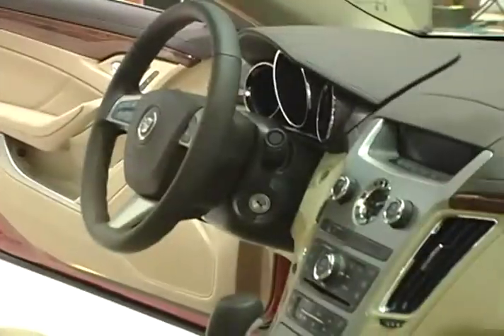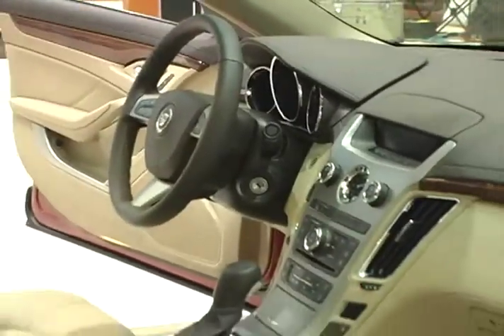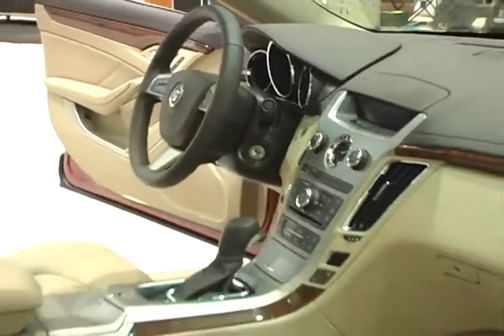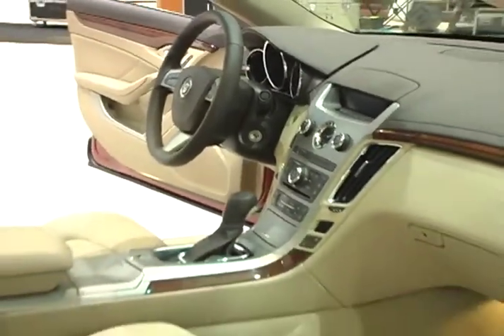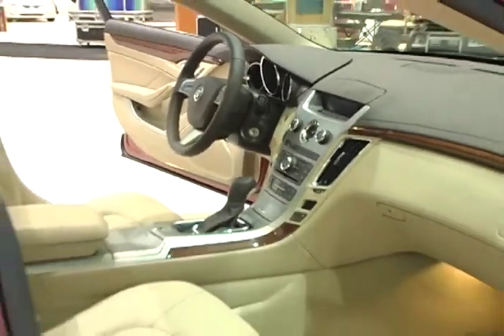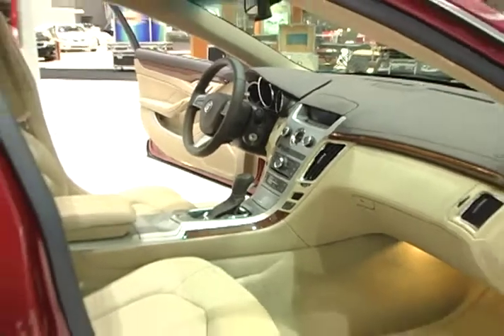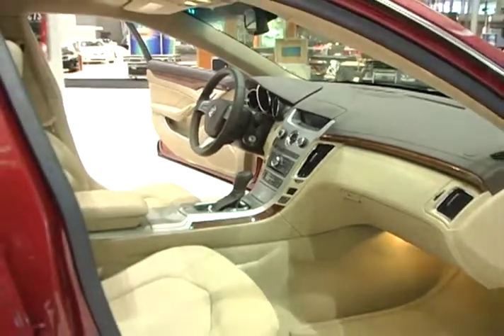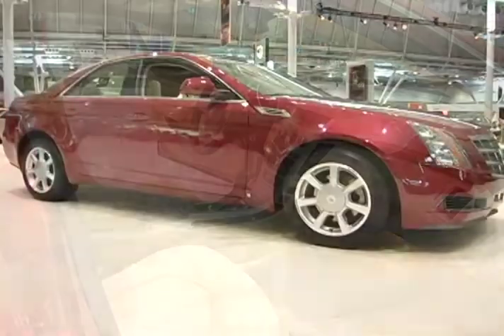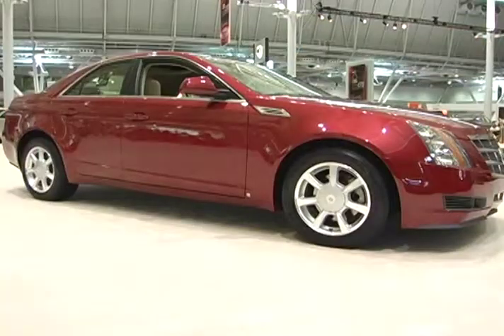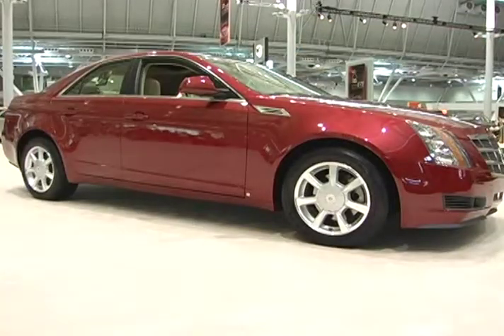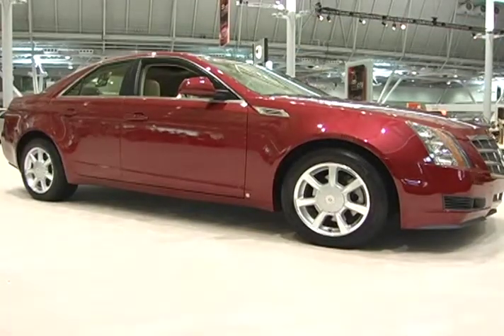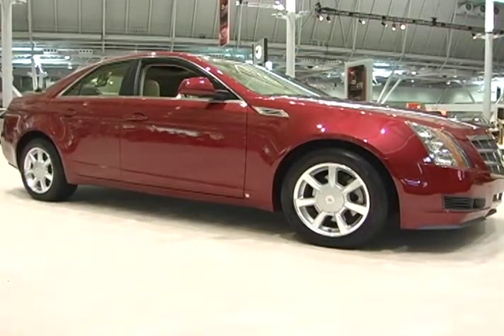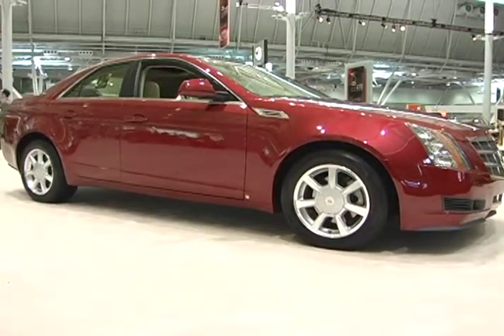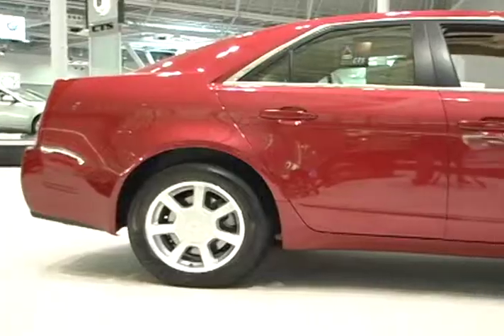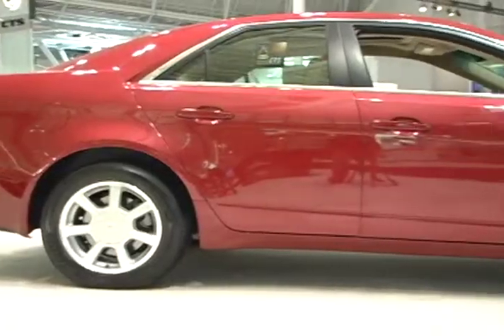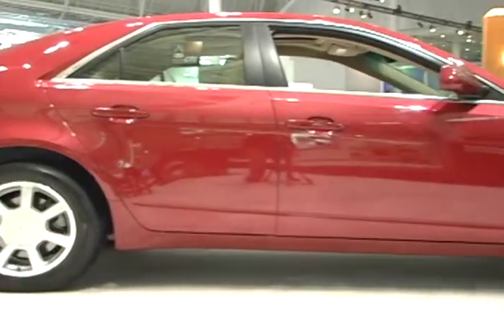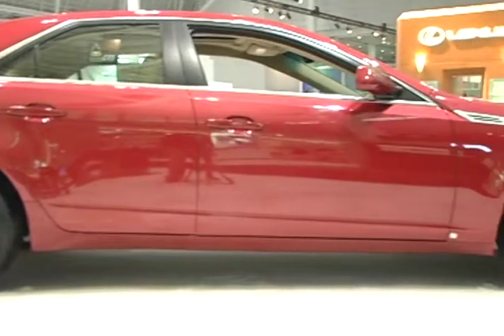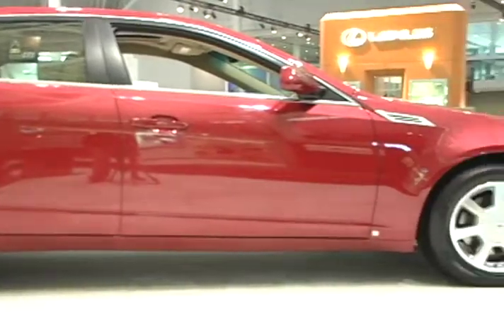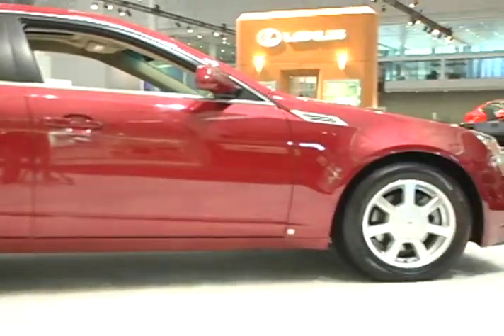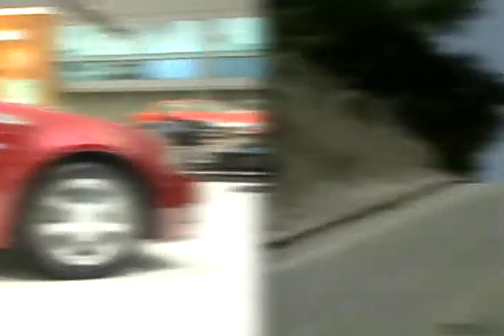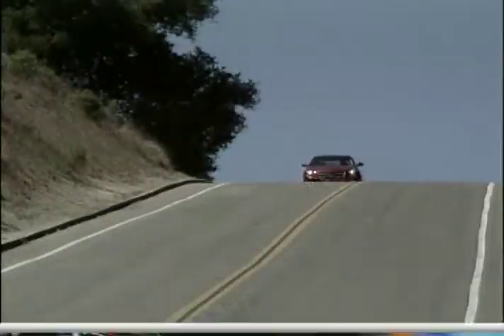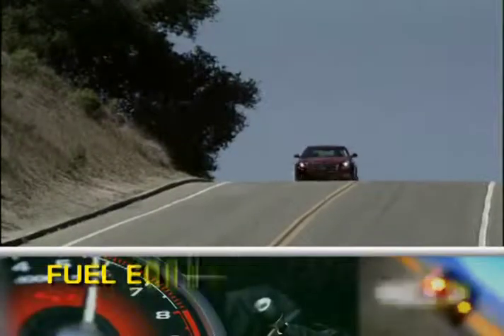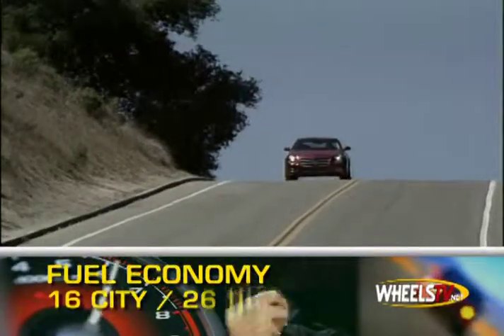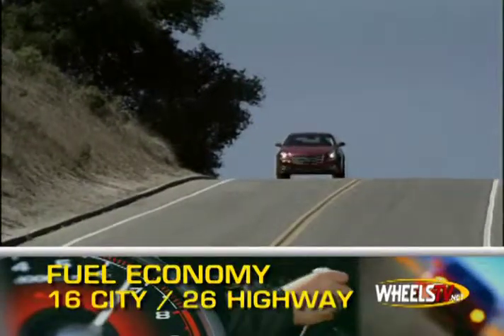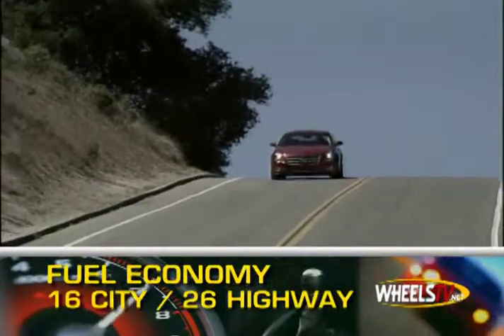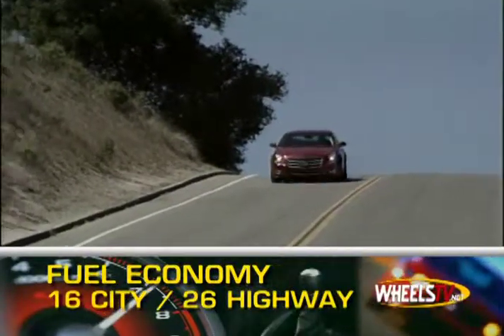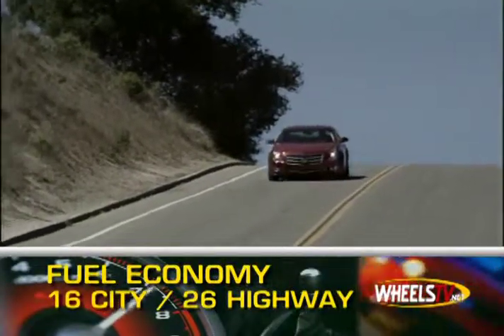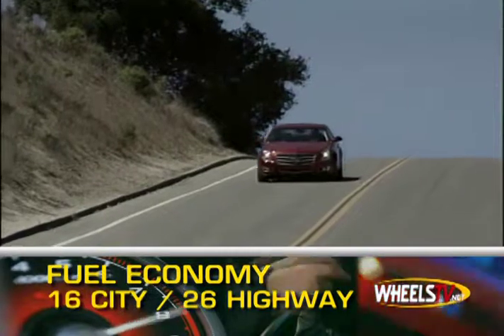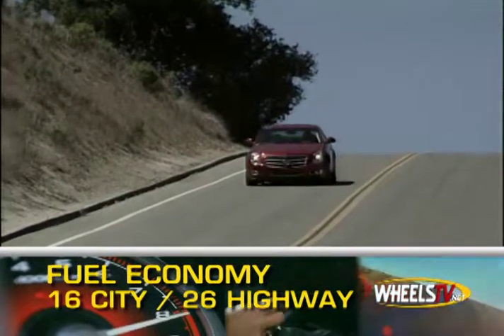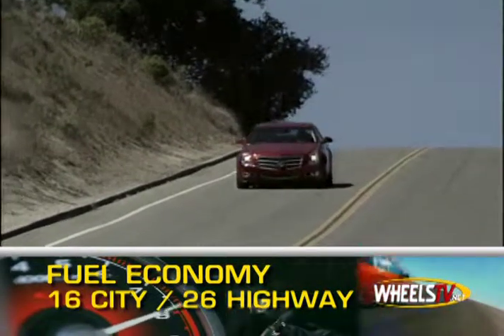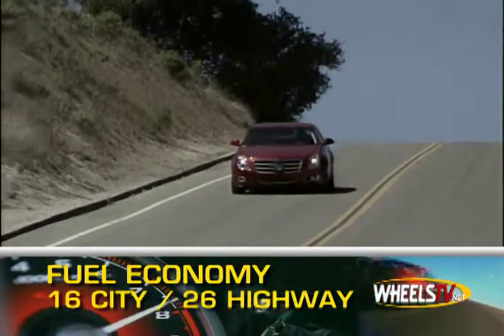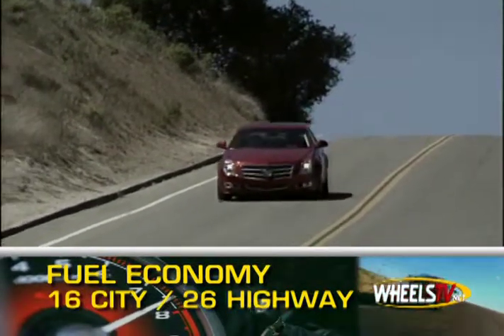Choice of six-speed manual or six-speed automatic transmission send power to the standard rear-wheel drive. All-wheel drive is available for the first time this year. Mileage ranges from 16 miles per gallon city to 26 miles per gallon with the direct-injected engine.